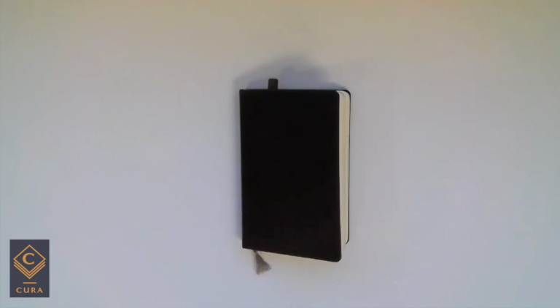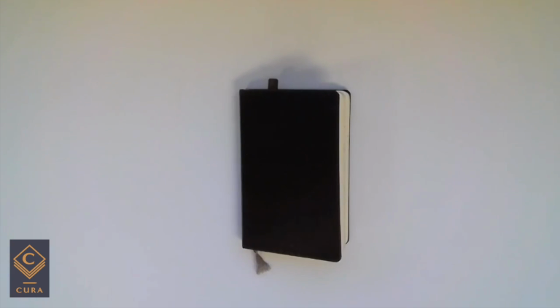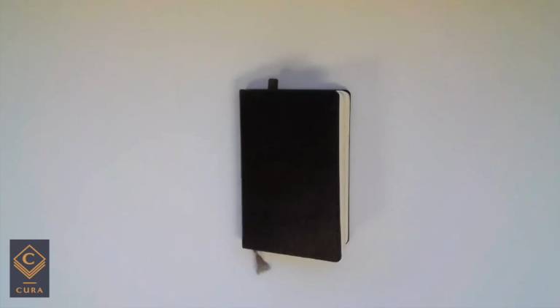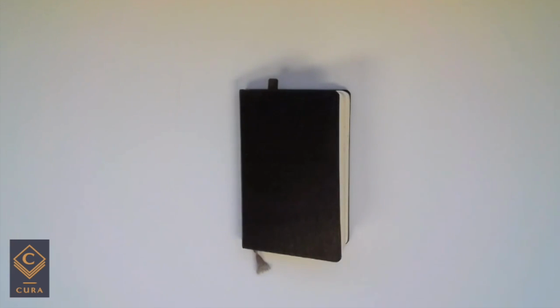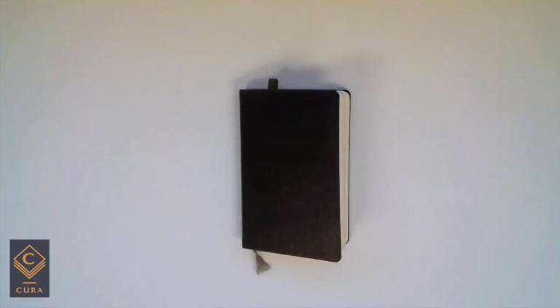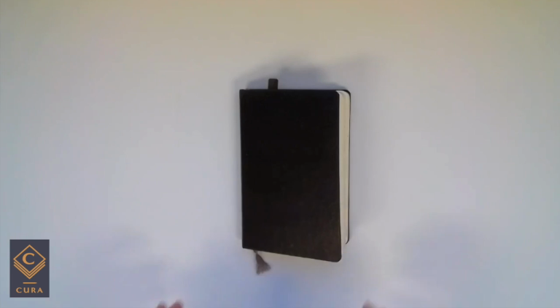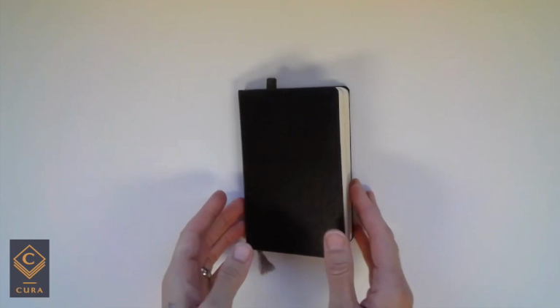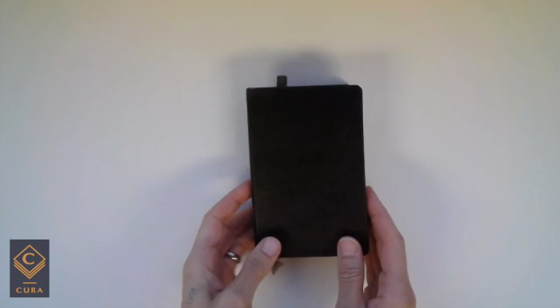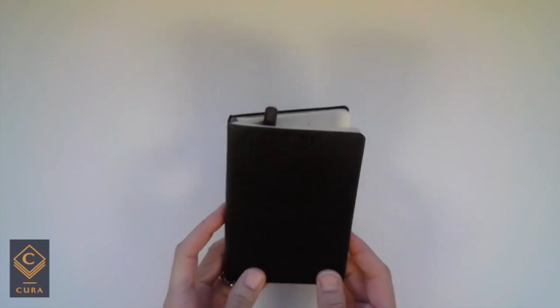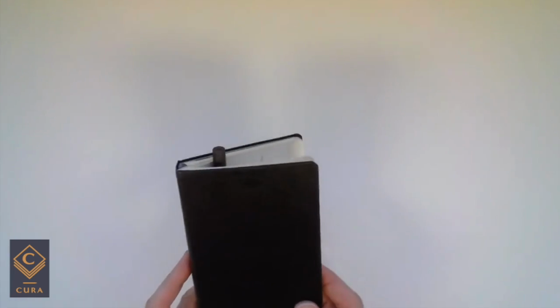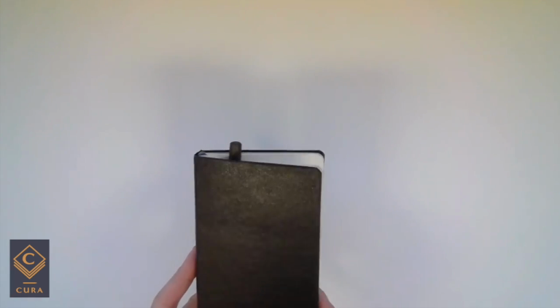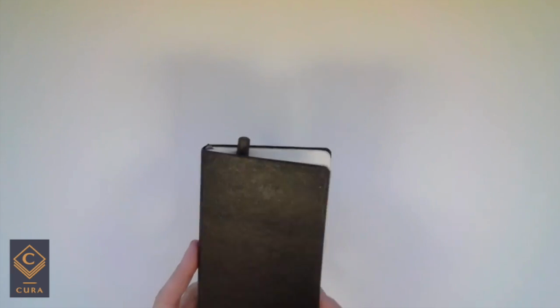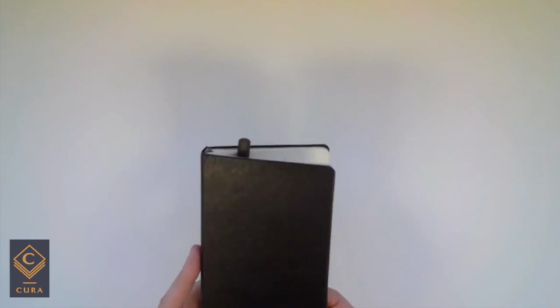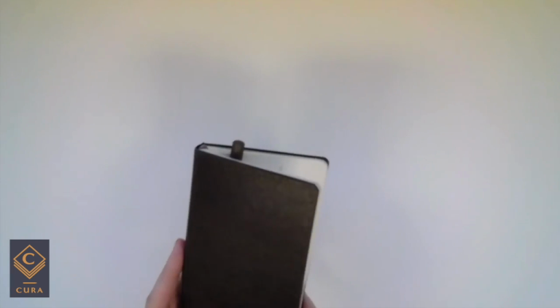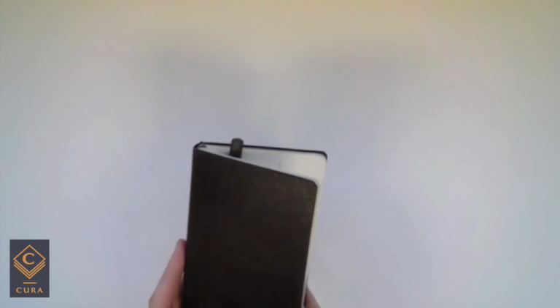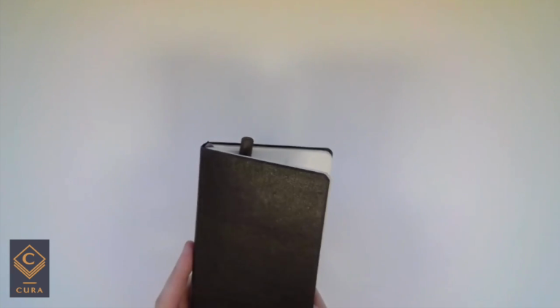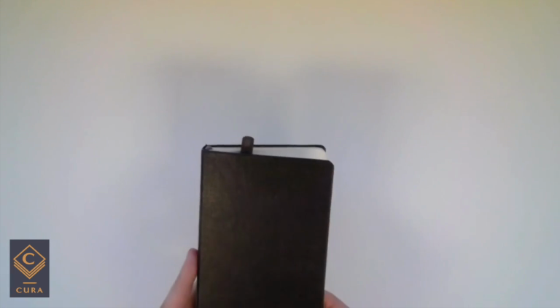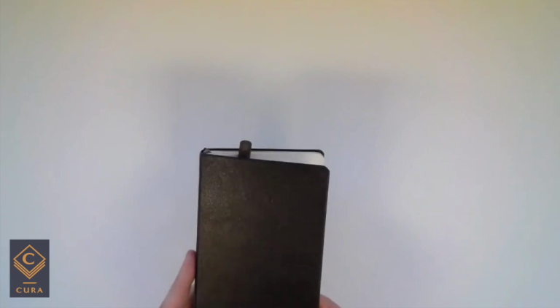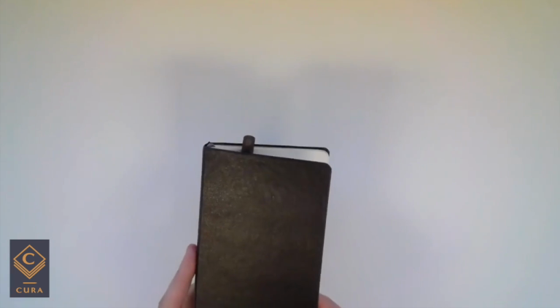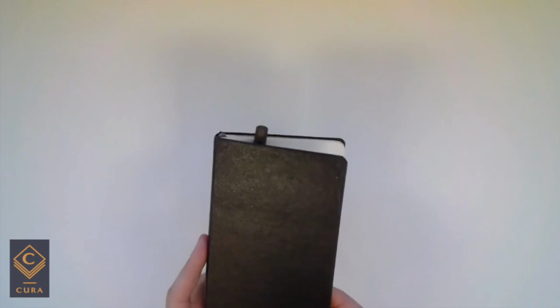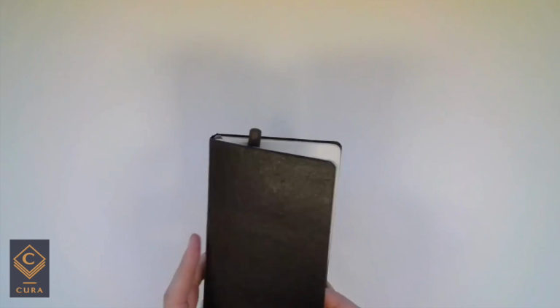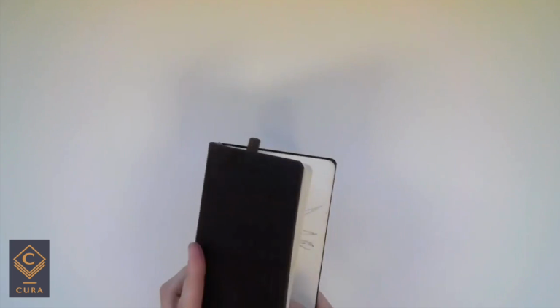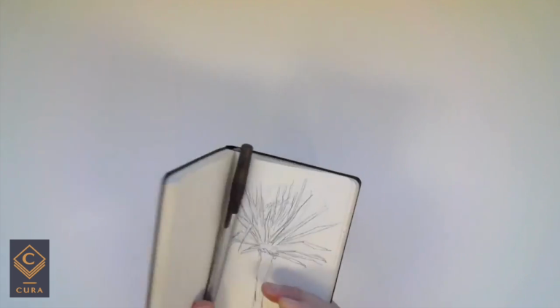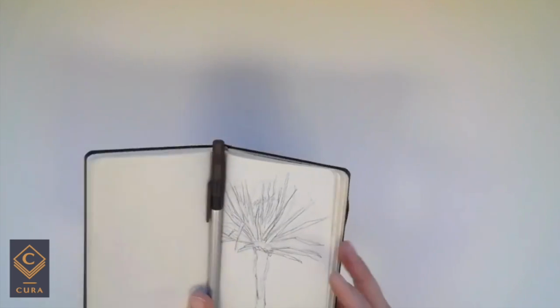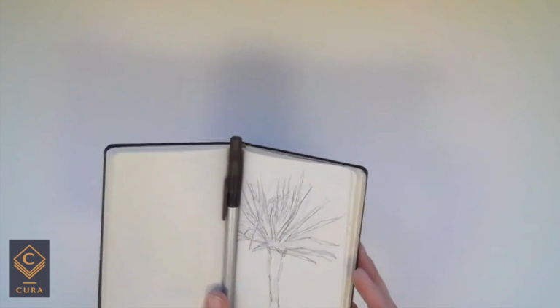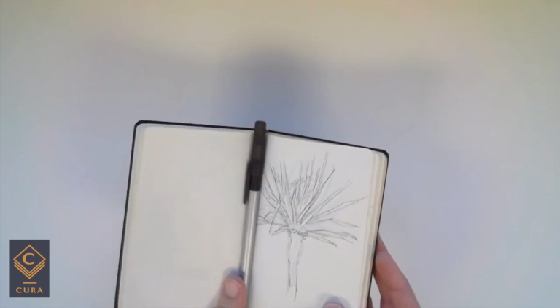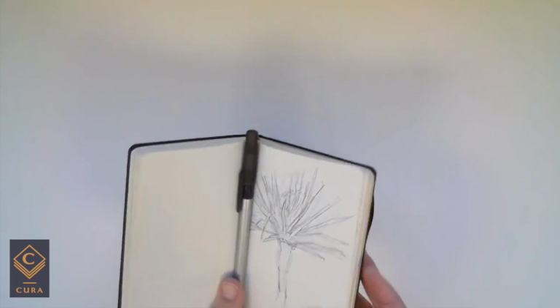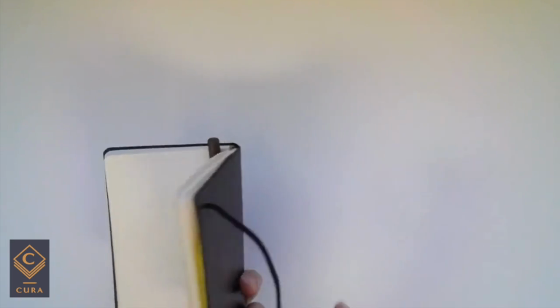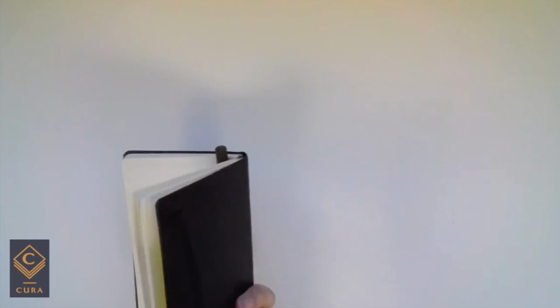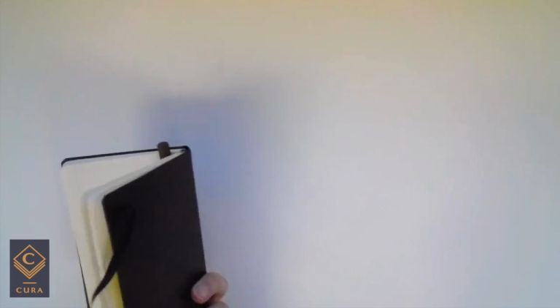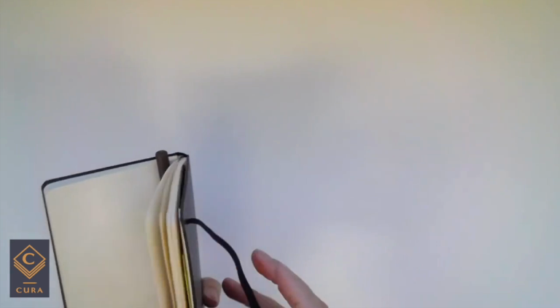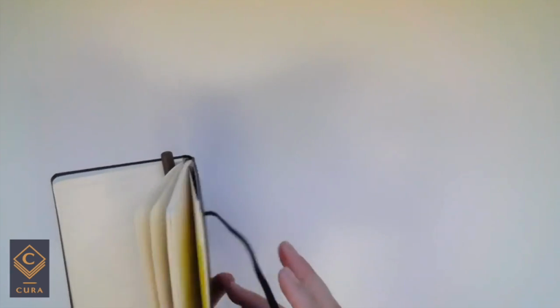First one is the minimalist. For the minimalist, you want to just have a teeny tiny little sketchbook that fits into the back pocket of your pants. This is a little Moleskine one that I have, with a little snap closure.